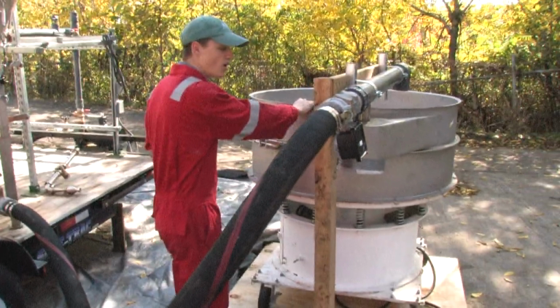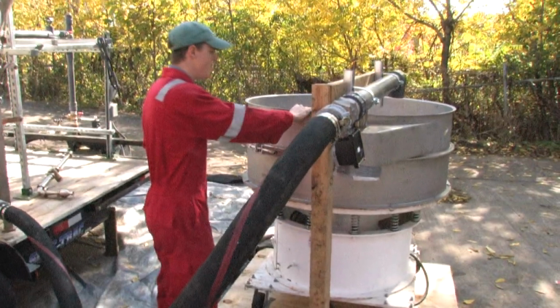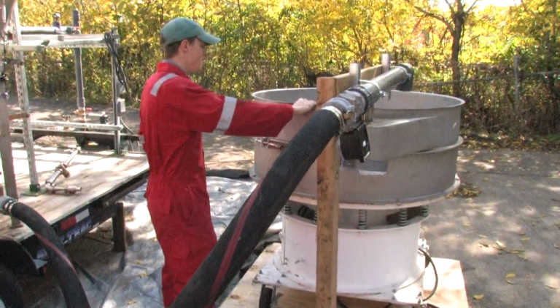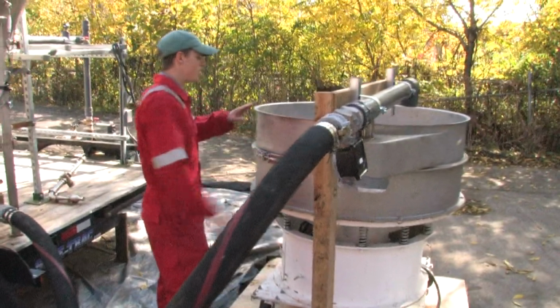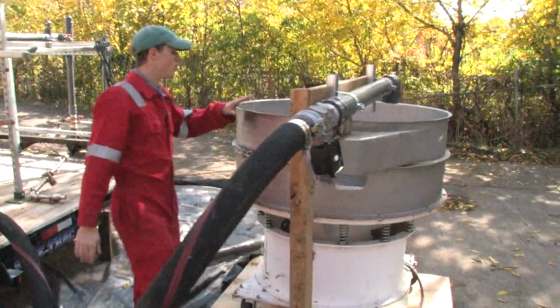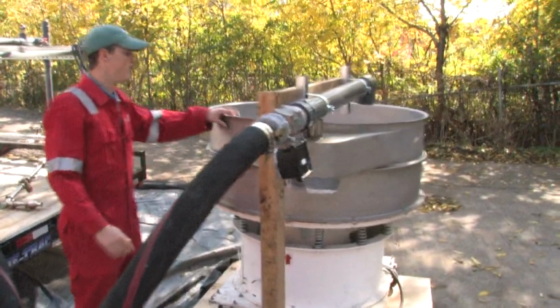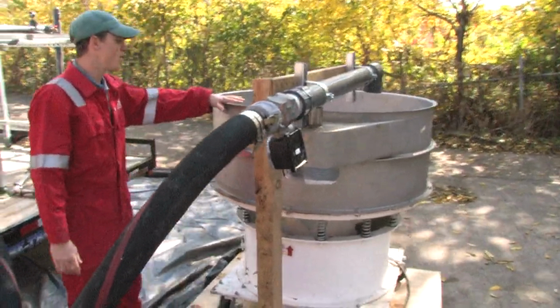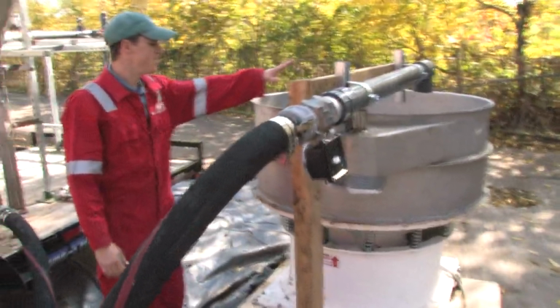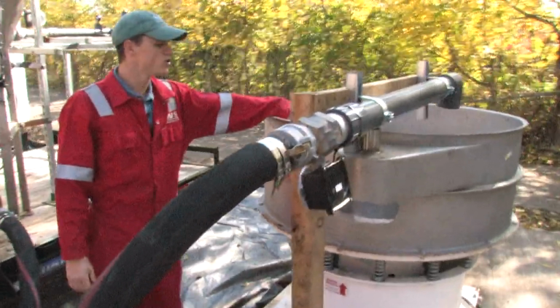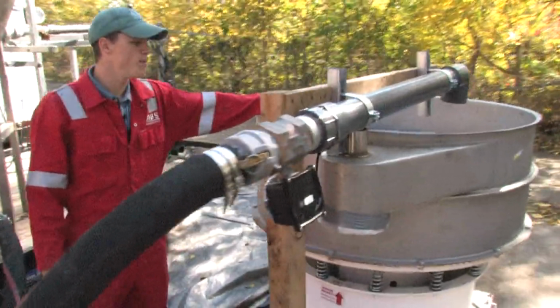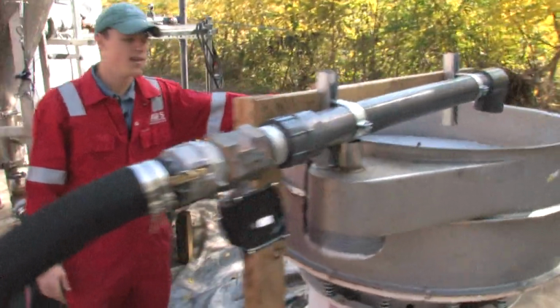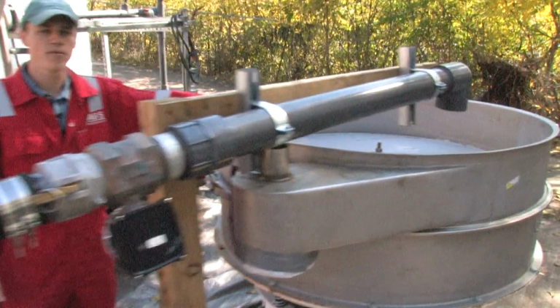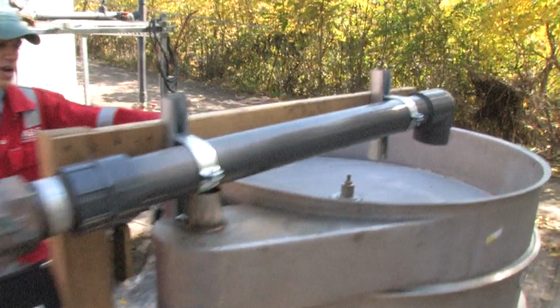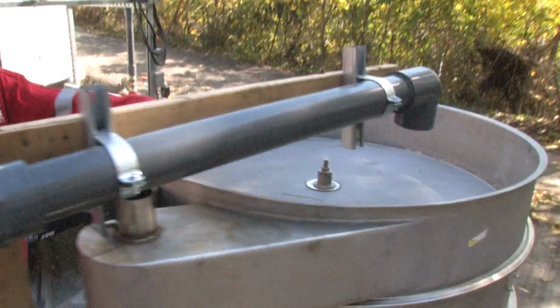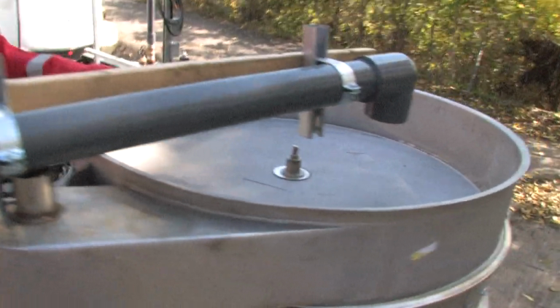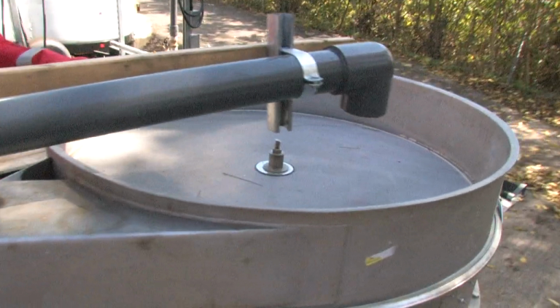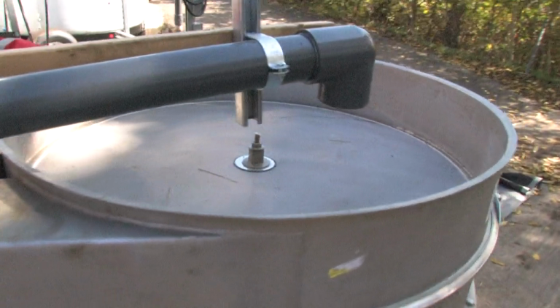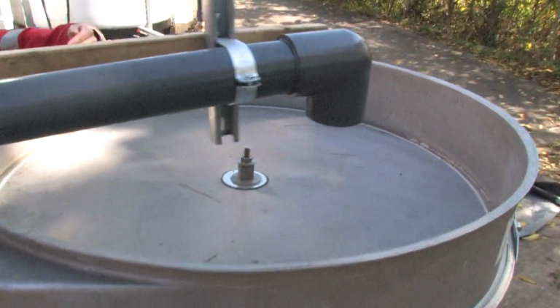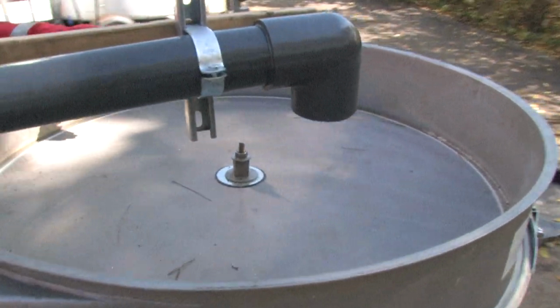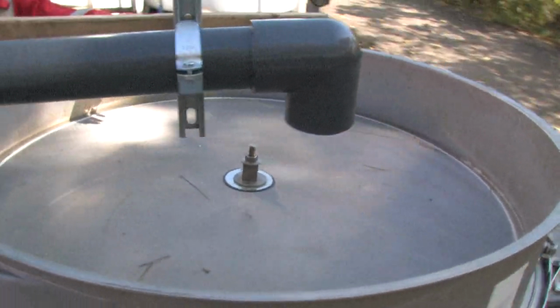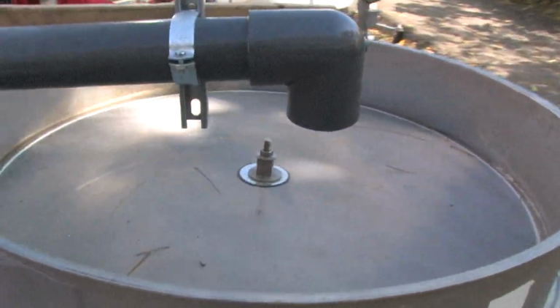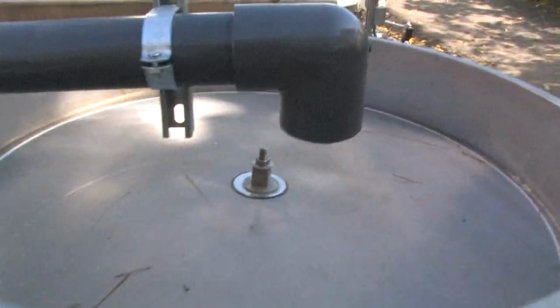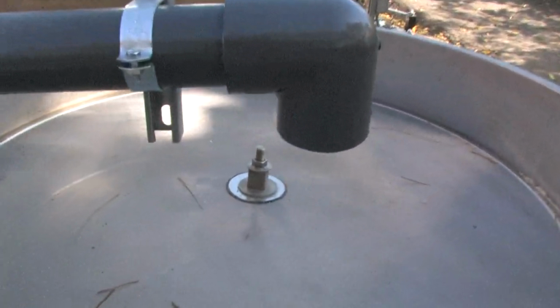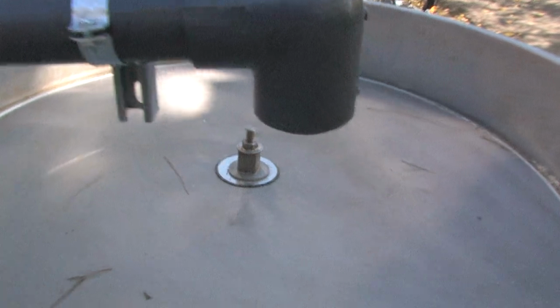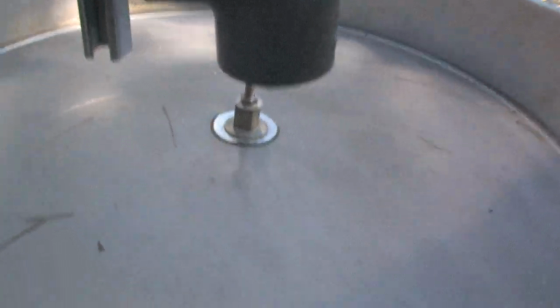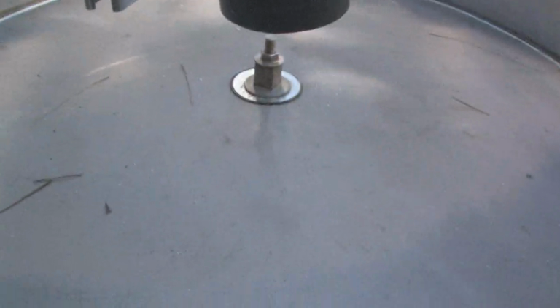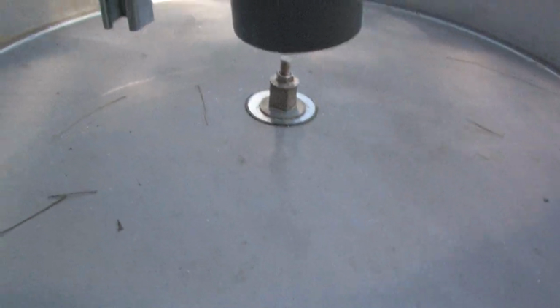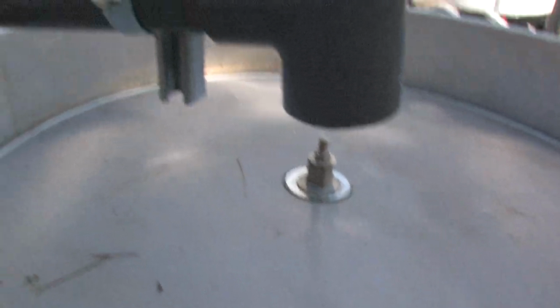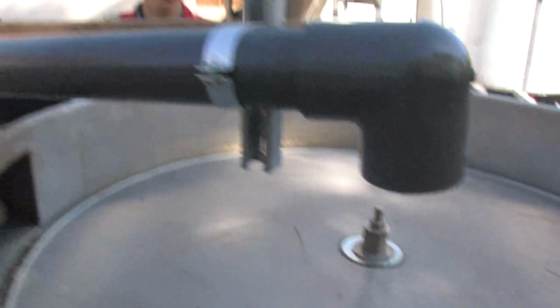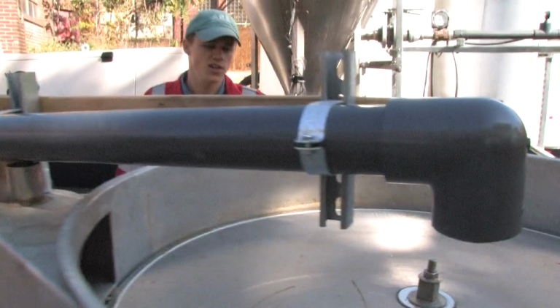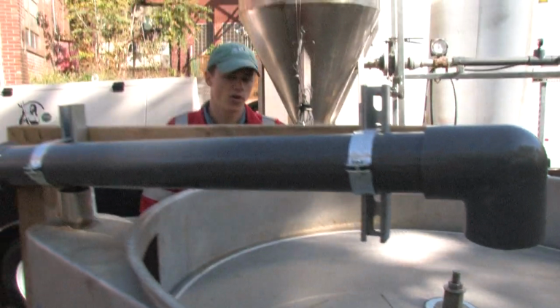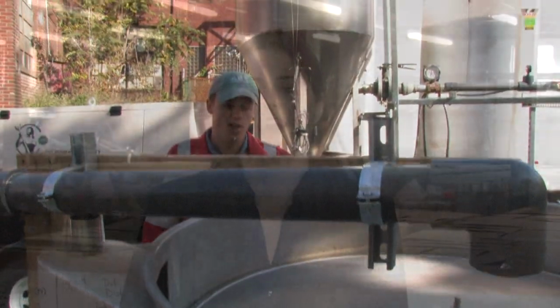This screener will vibrate — the Ozorb will remain on top of the screen and the clean water will pass through the screen into a holding tank, and will then be discharged to whatever the desired location is for the client.